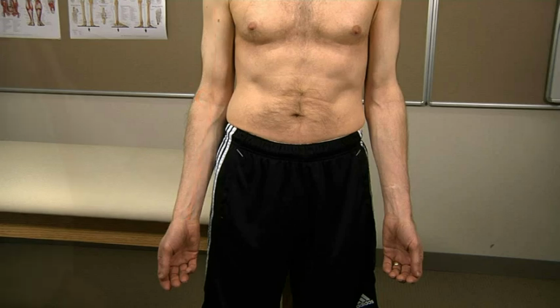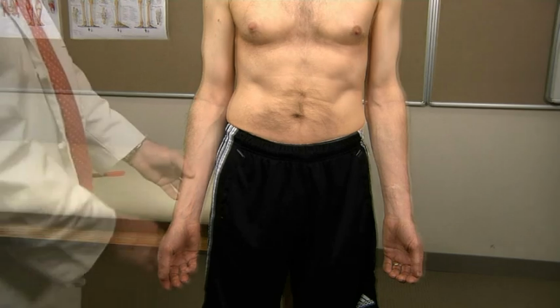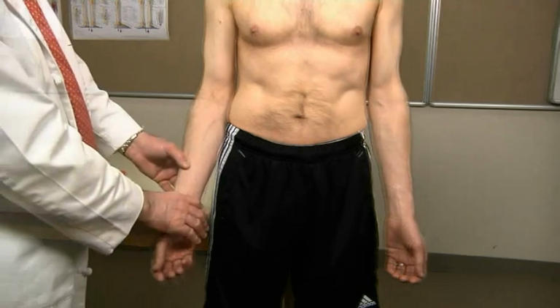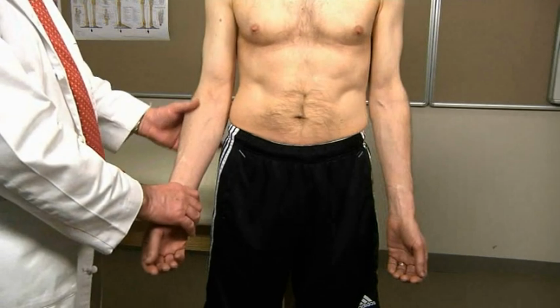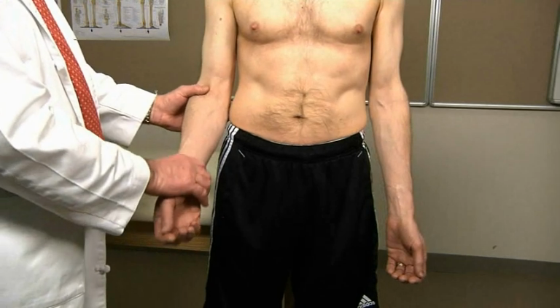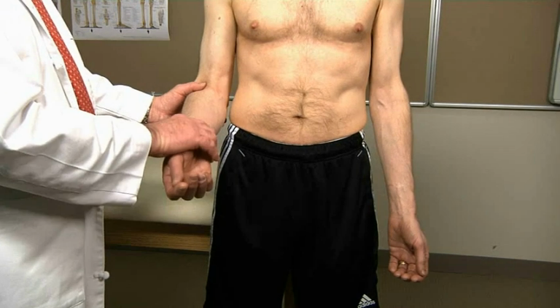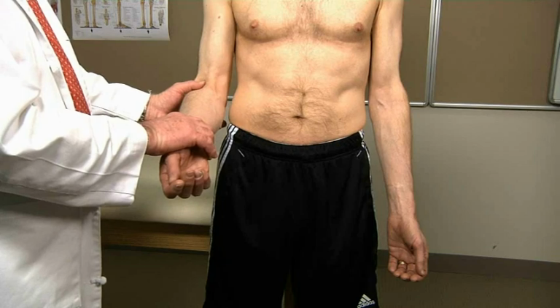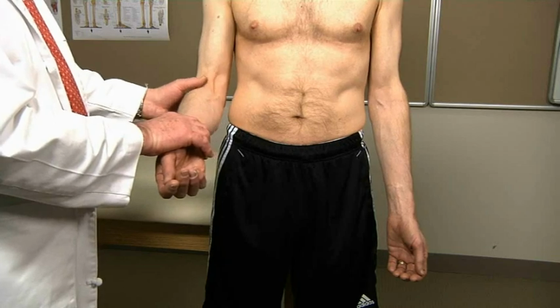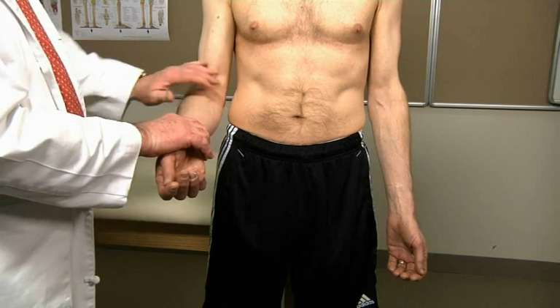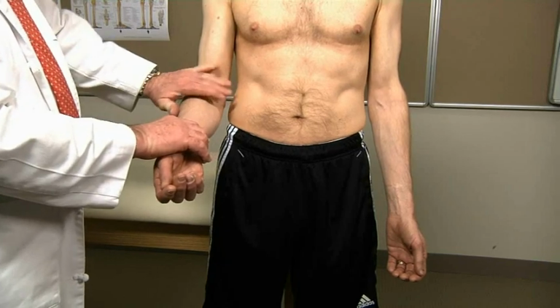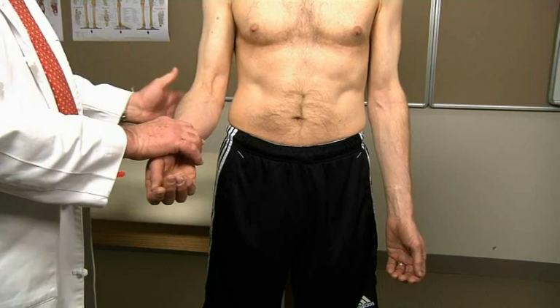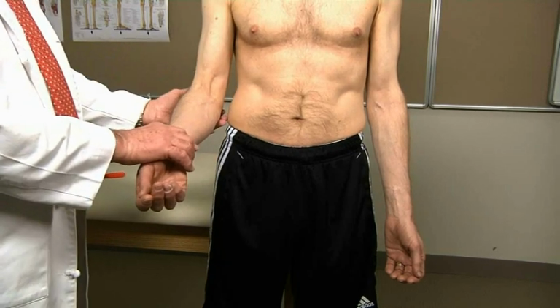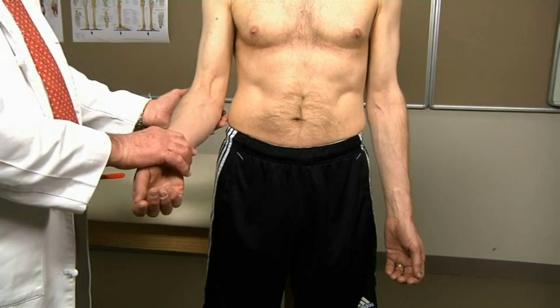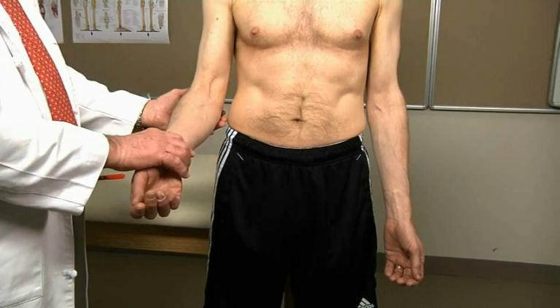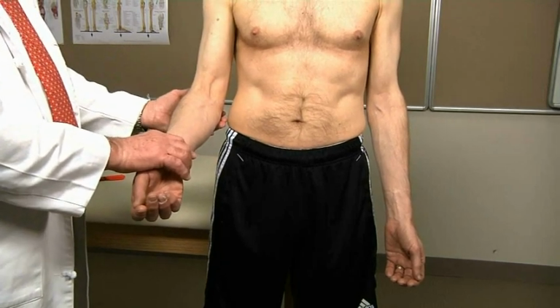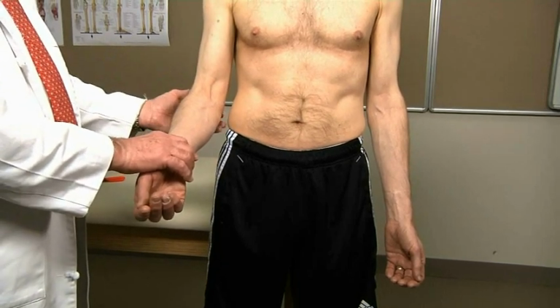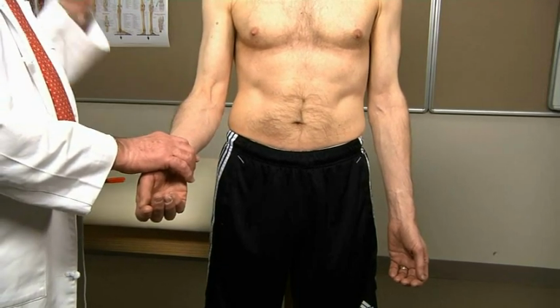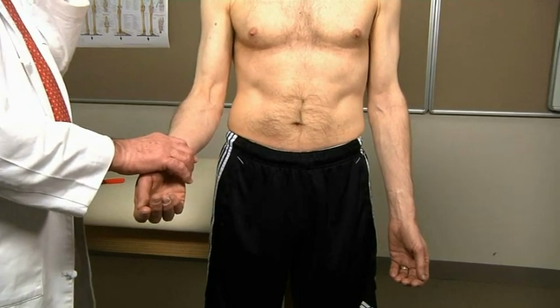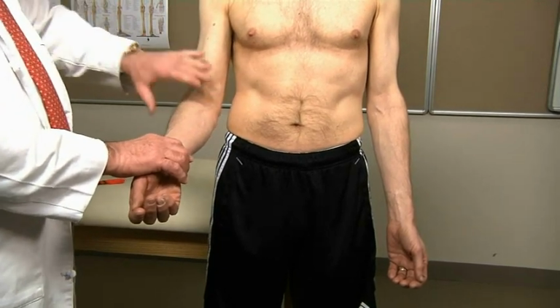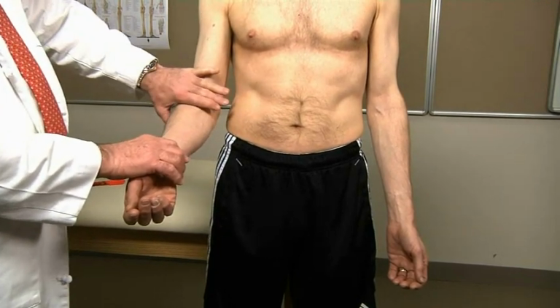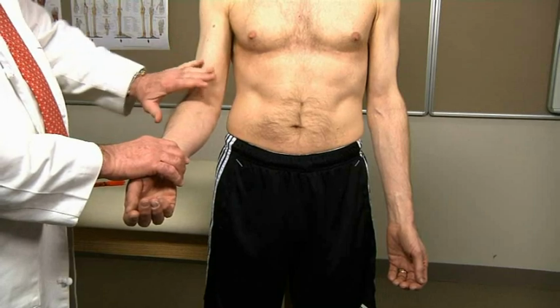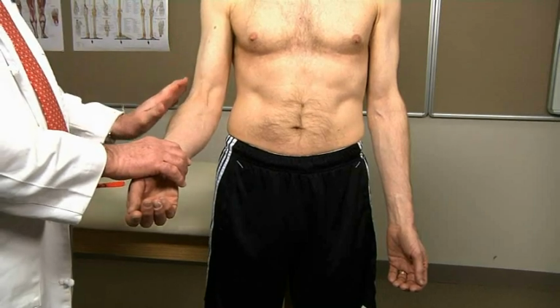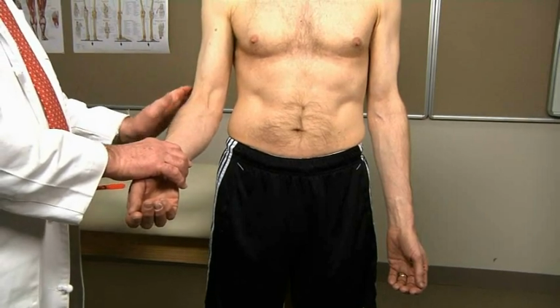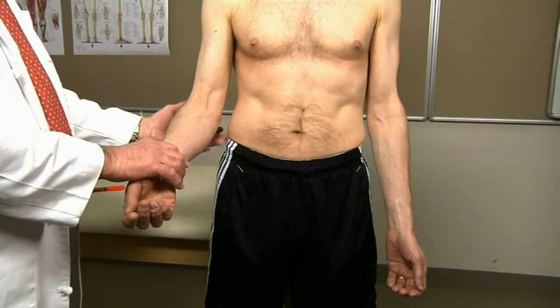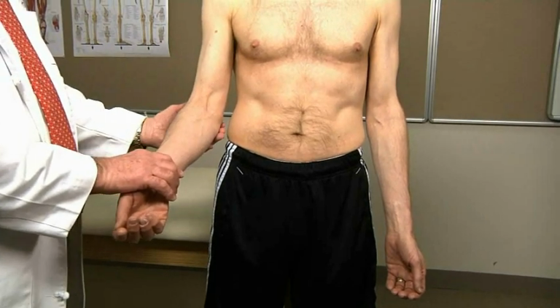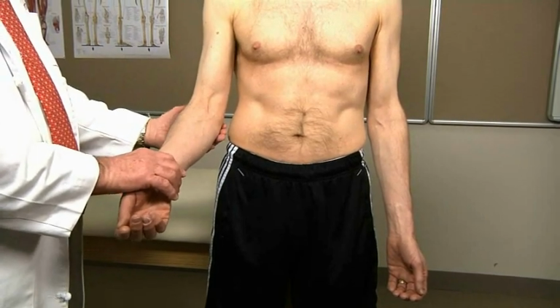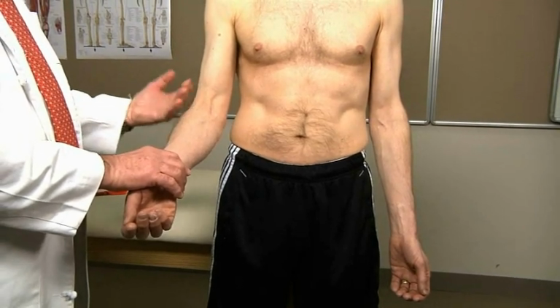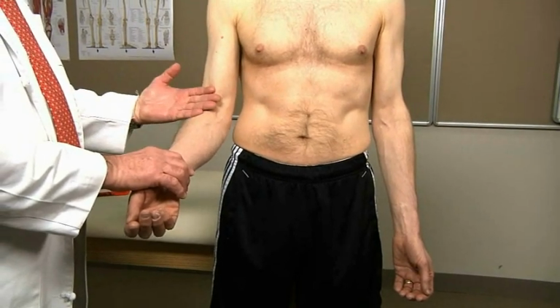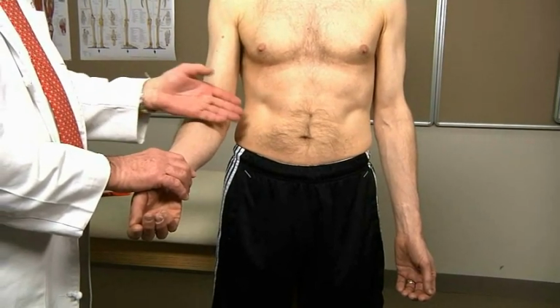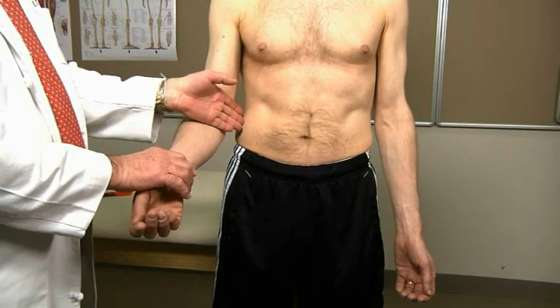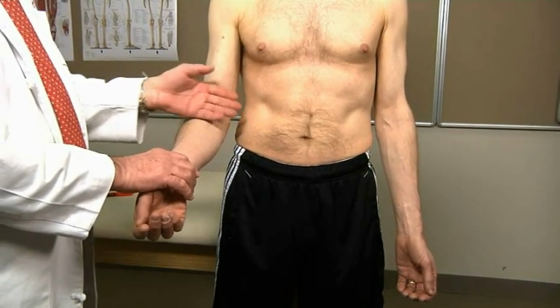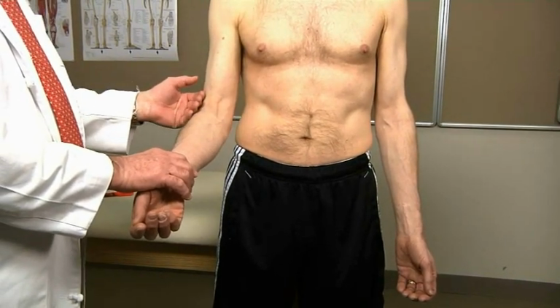Inspect all aspects of the elbow for gross deformity, redness, and swelling. Gently feel for warmth and to detect subtle swelling. Compare your findings to the unaffected side if necessary.